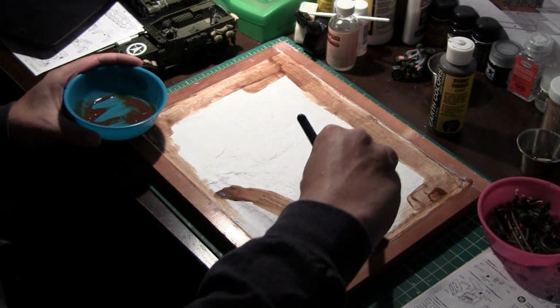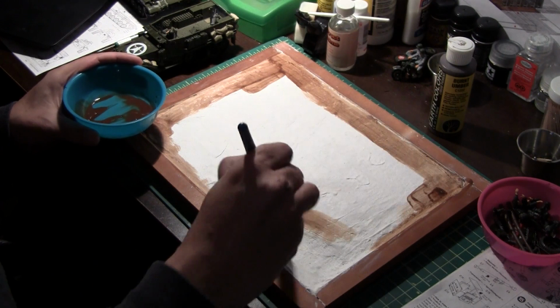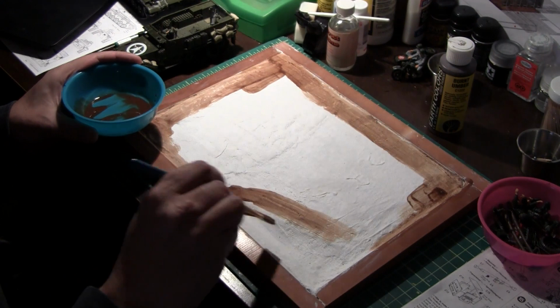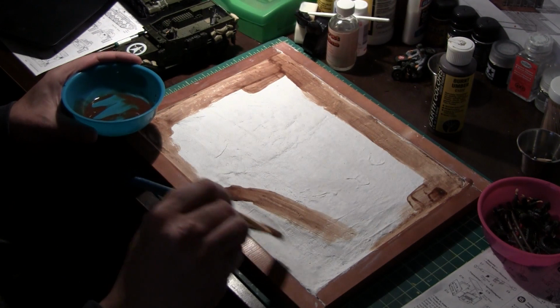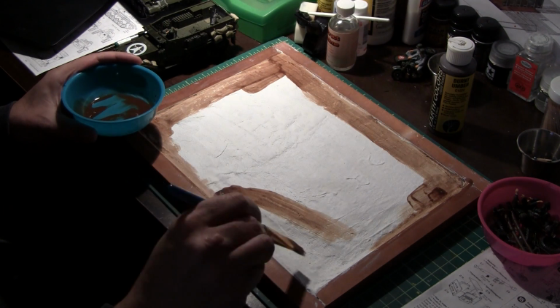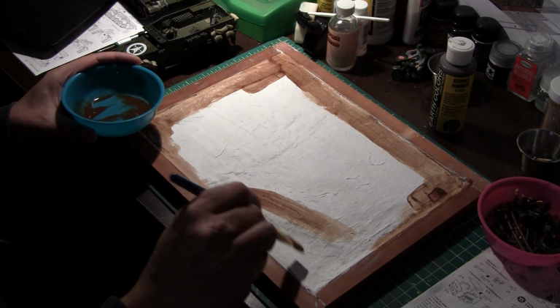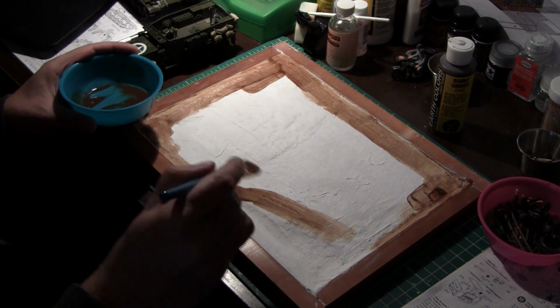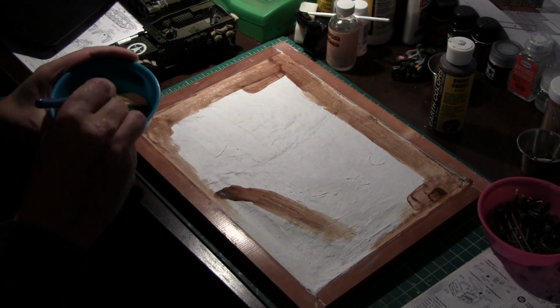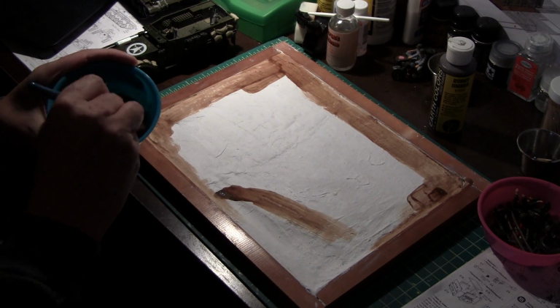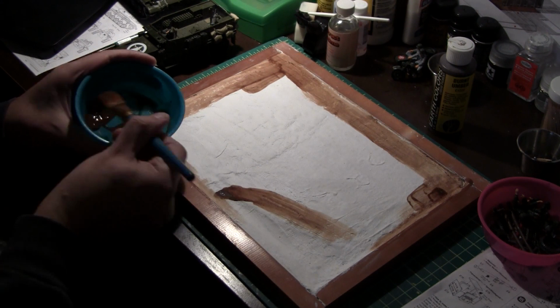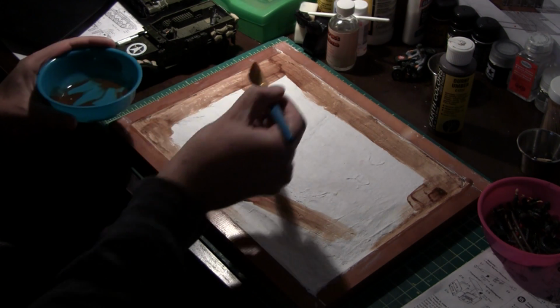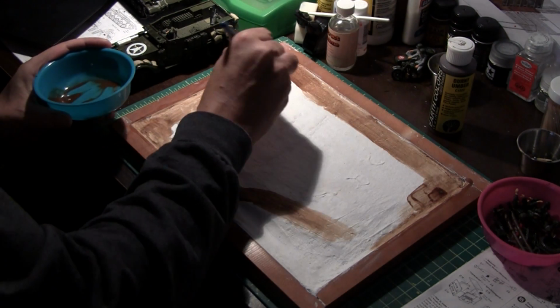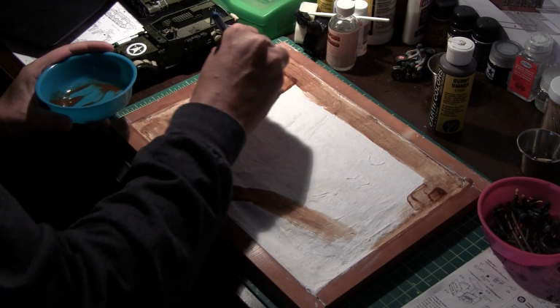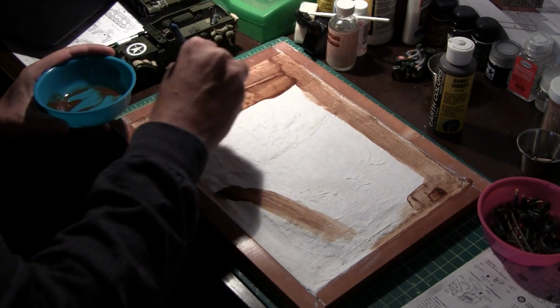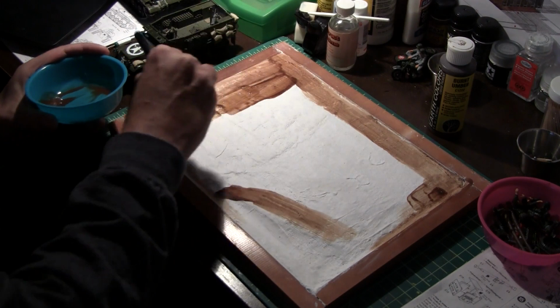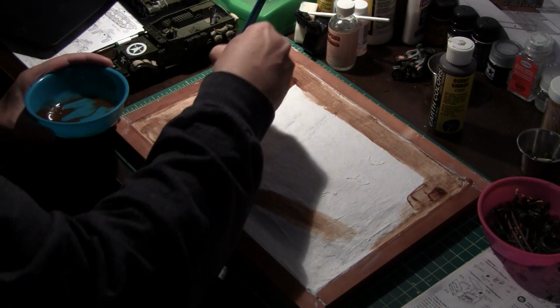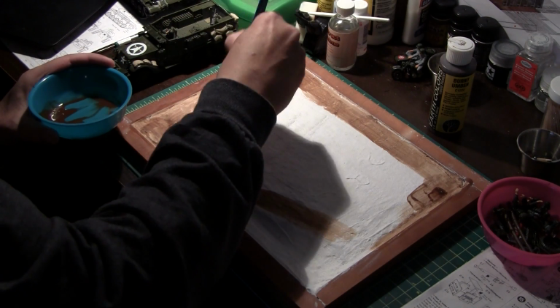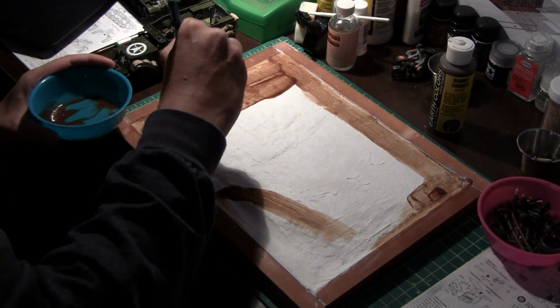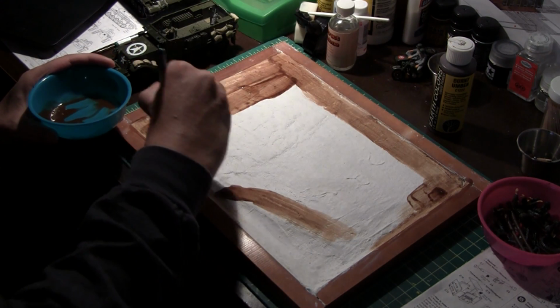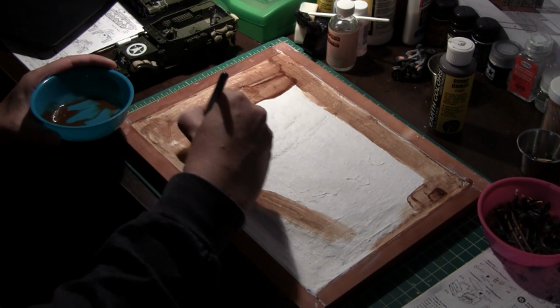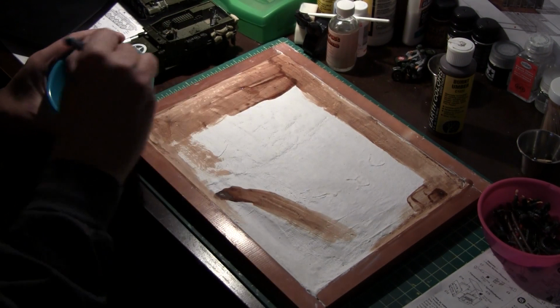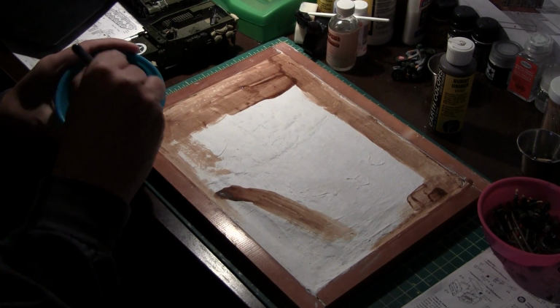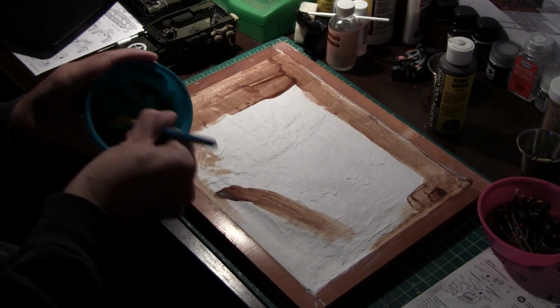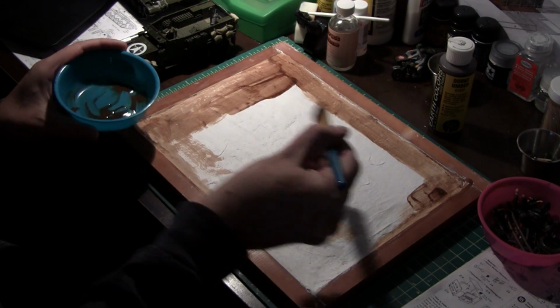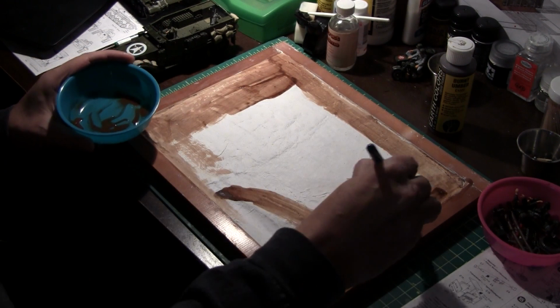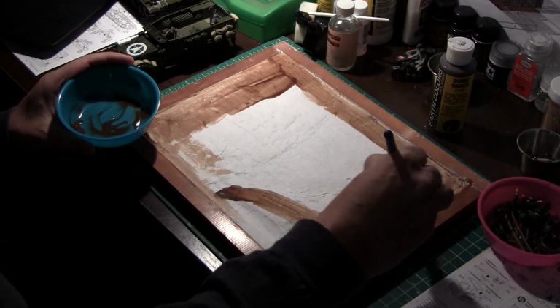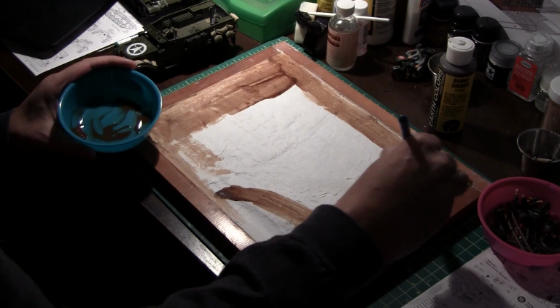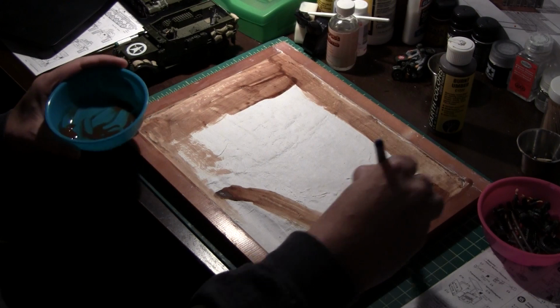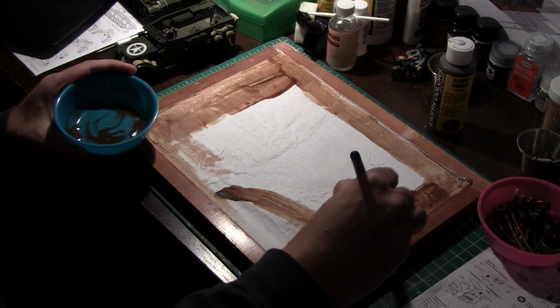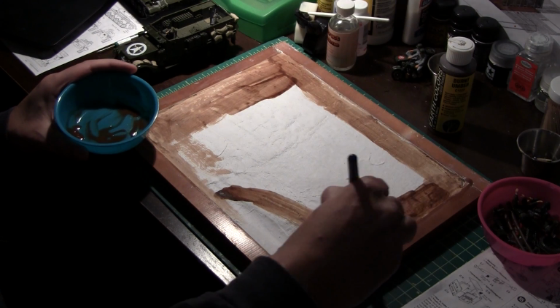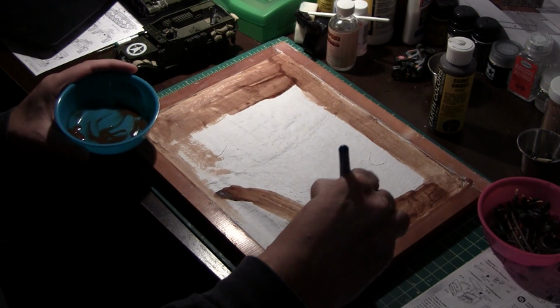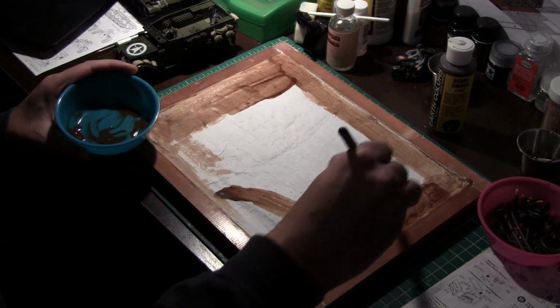I'm purposely not coloring that part right now because that's going to be a water feature. So I'm going to tackle that a little differently — probably go with some black.